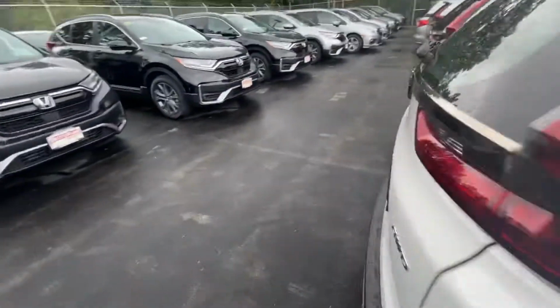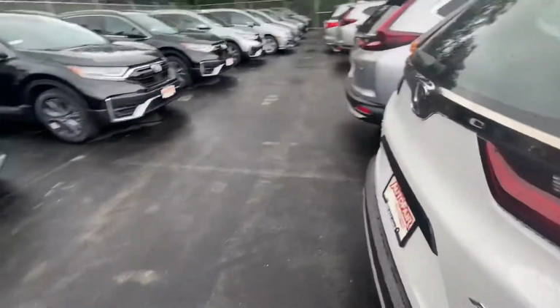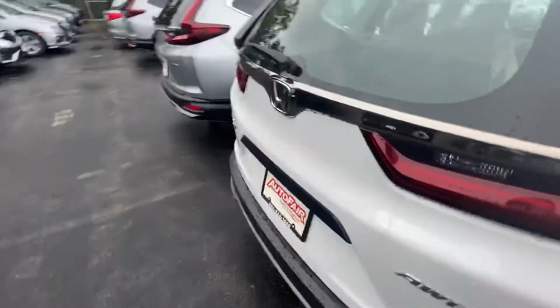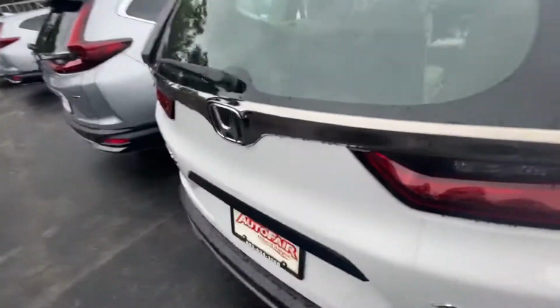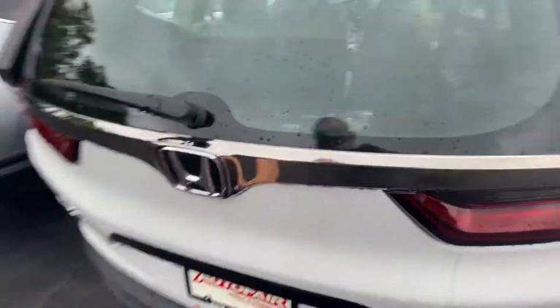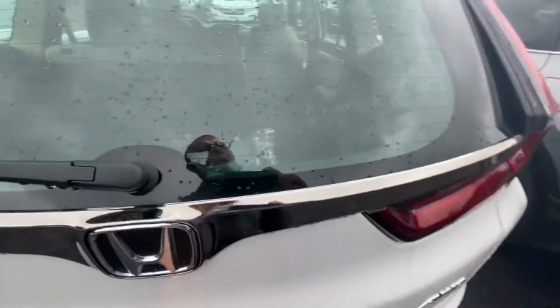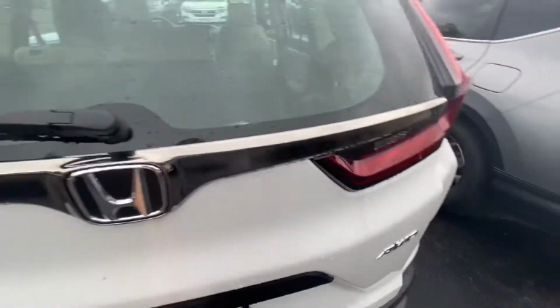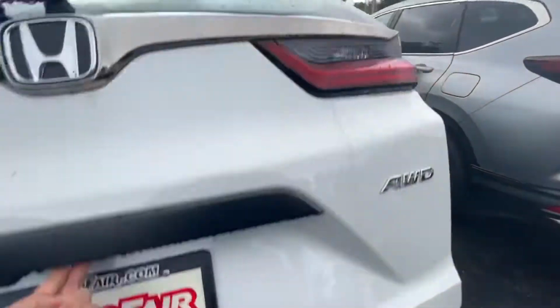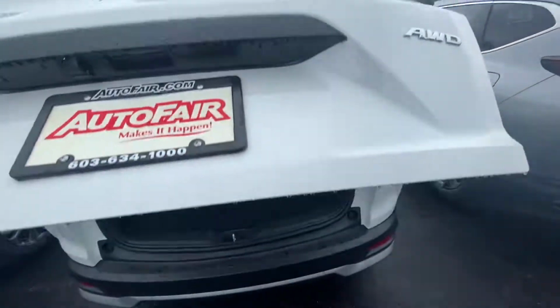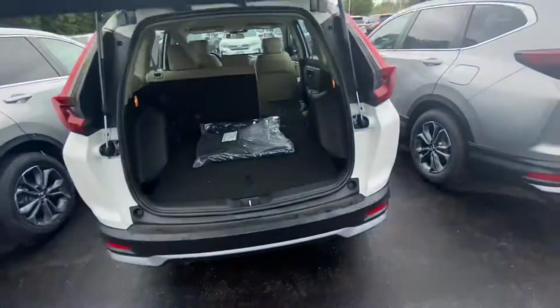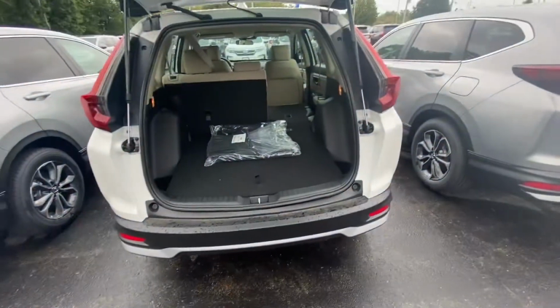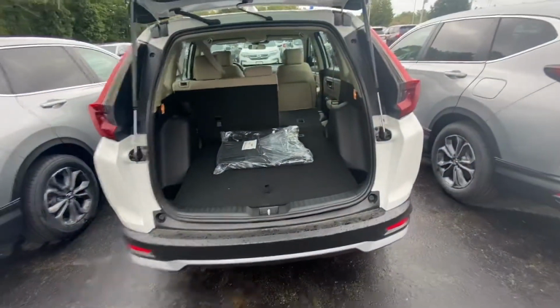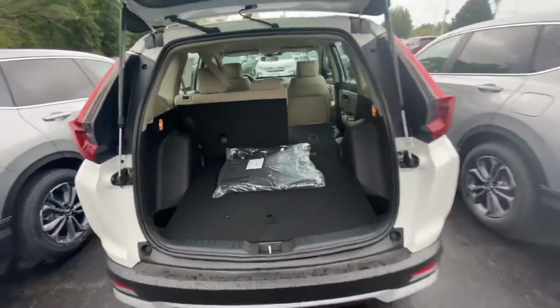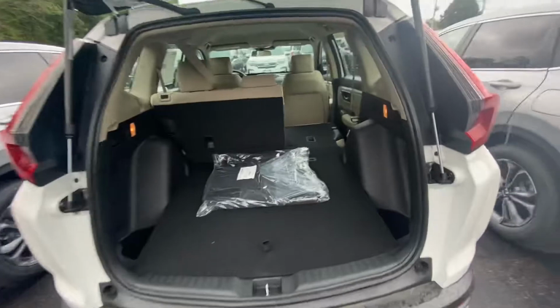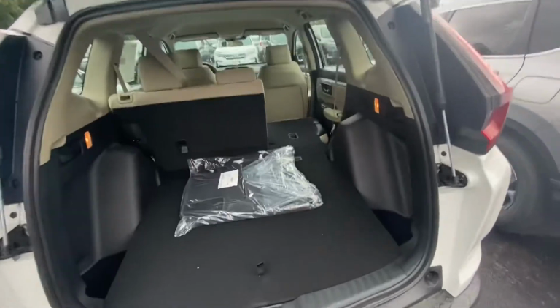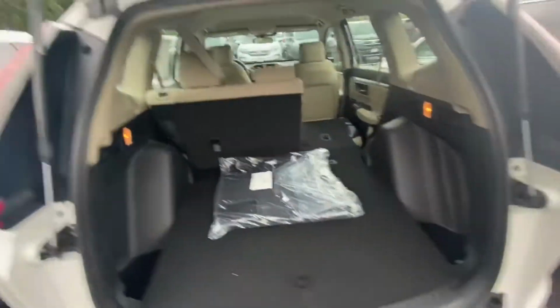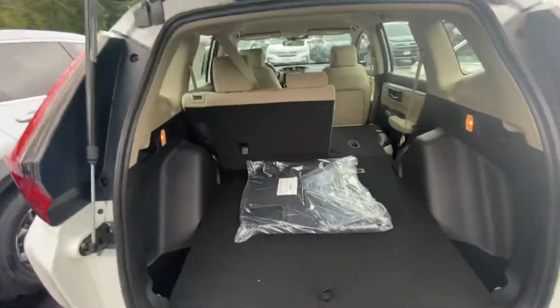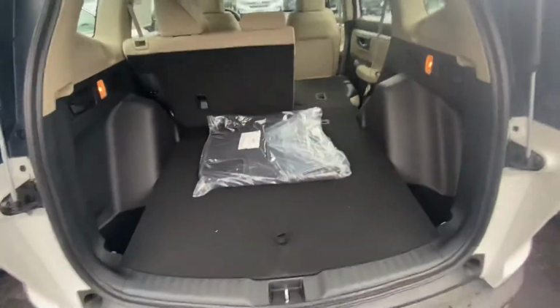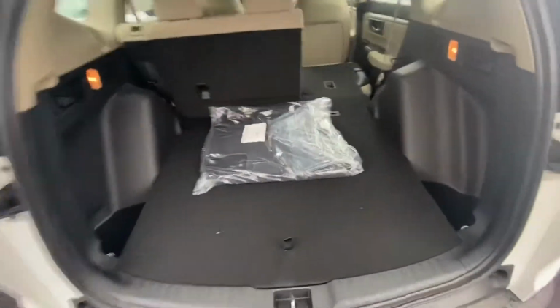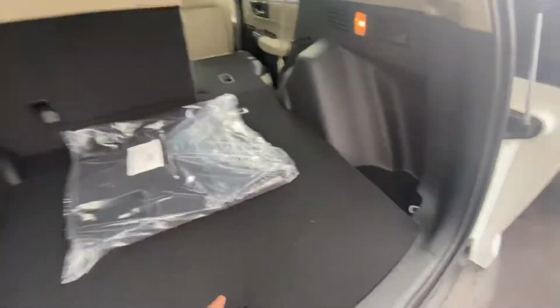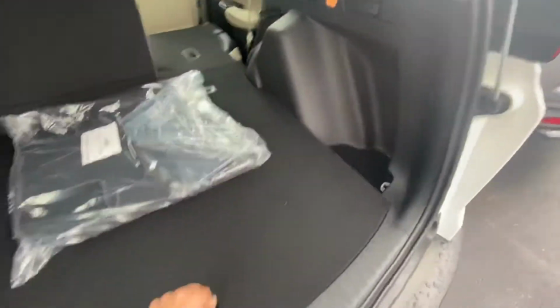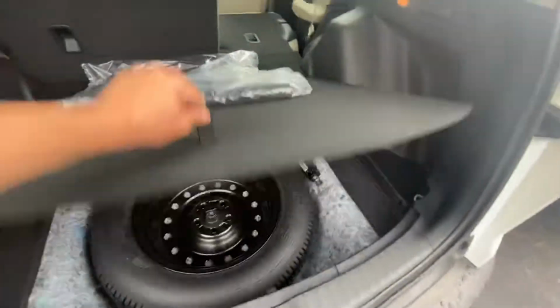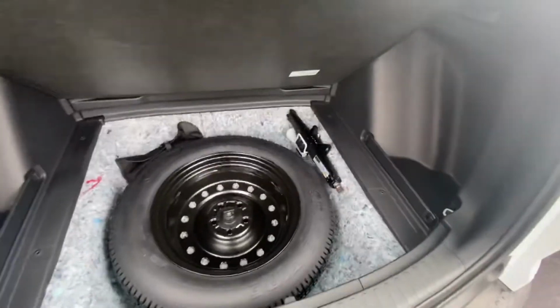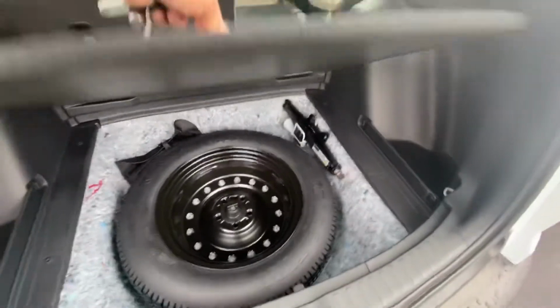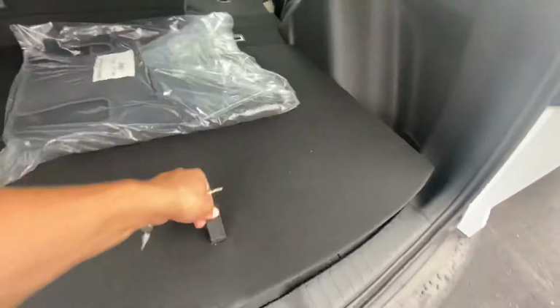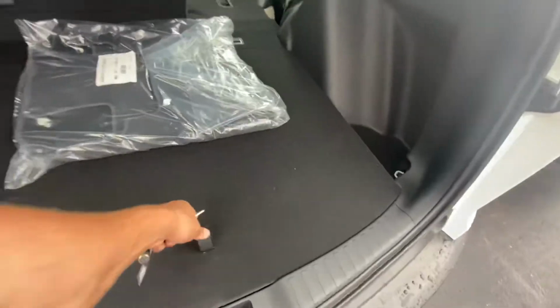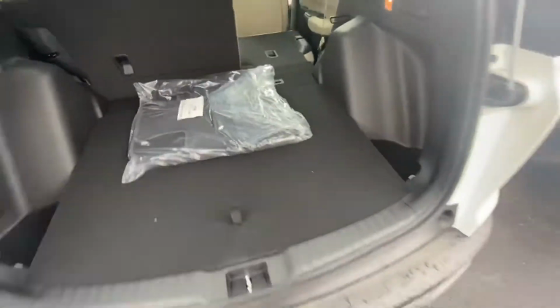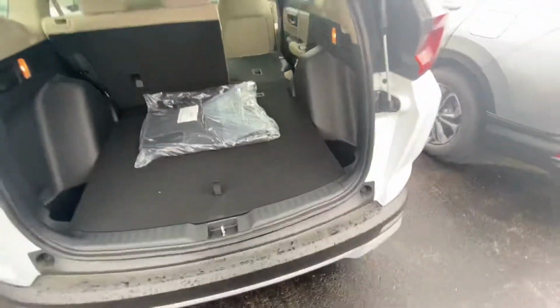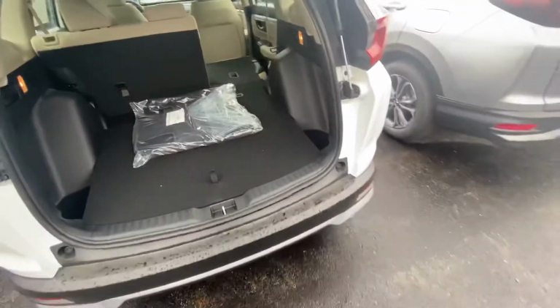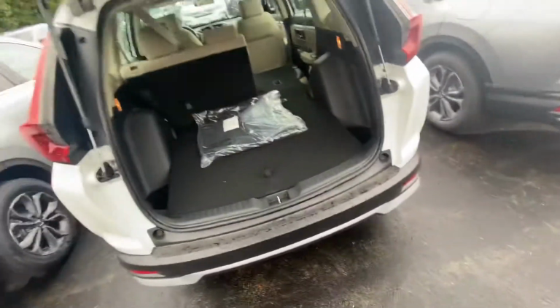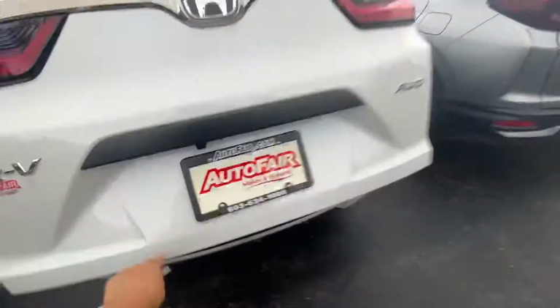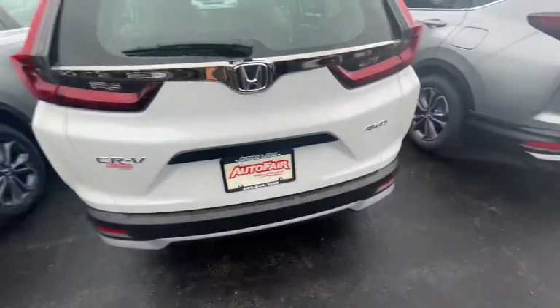Let me pop open this trunk for you and show you how much storage space you have. The seats do come down in a 60/40 split, so you can see that other seat comes down for some extra space. We pull that up and there's a full-size spare under there, in case anything does happen to your tire.